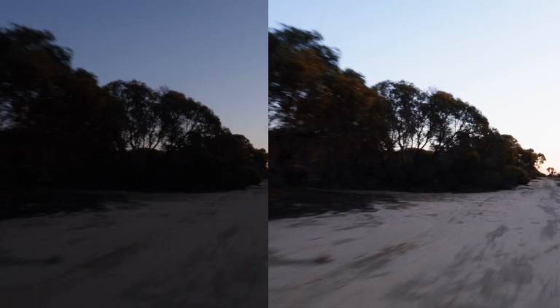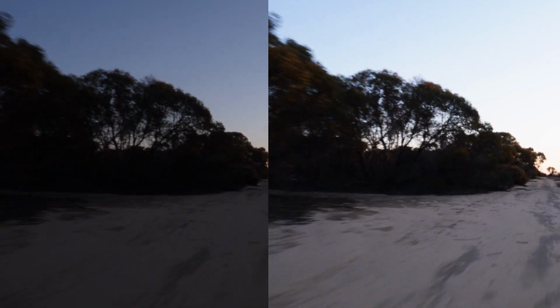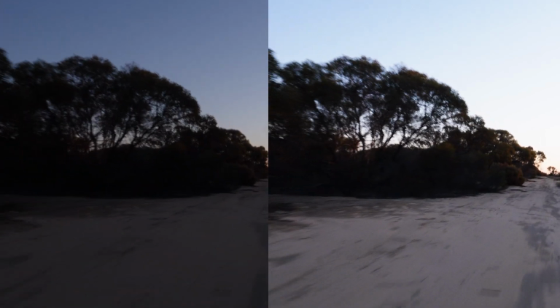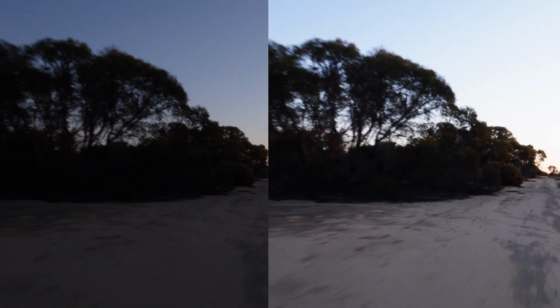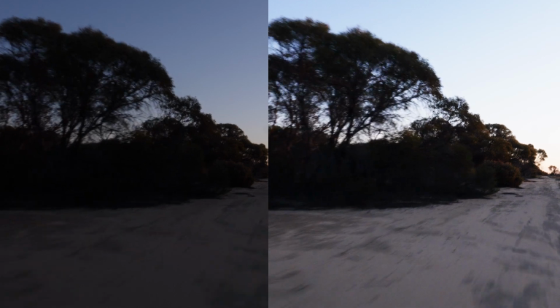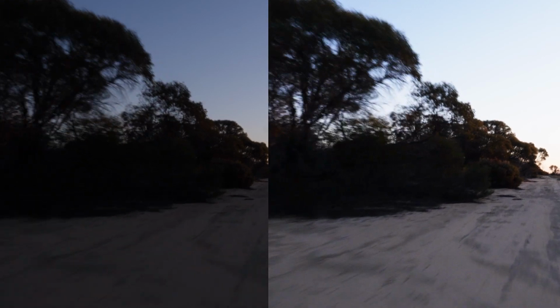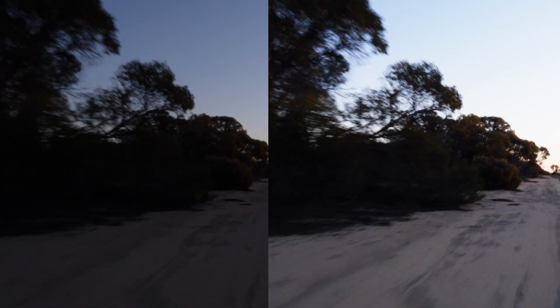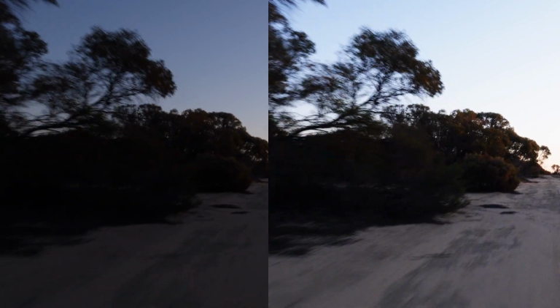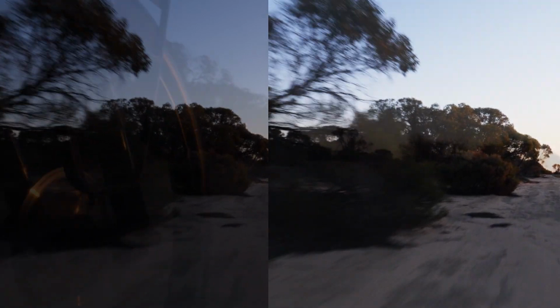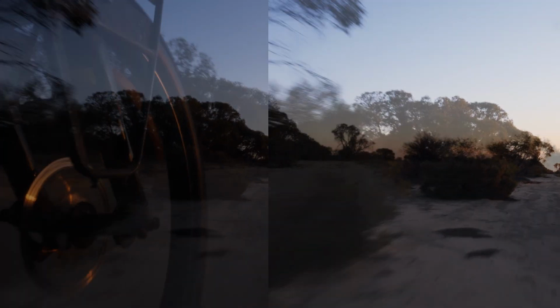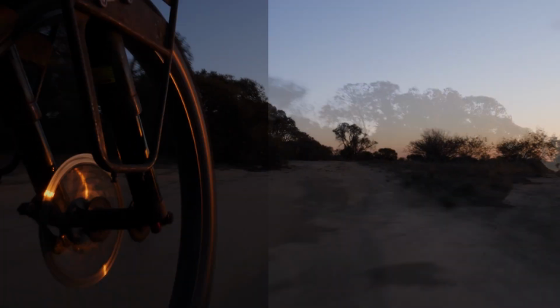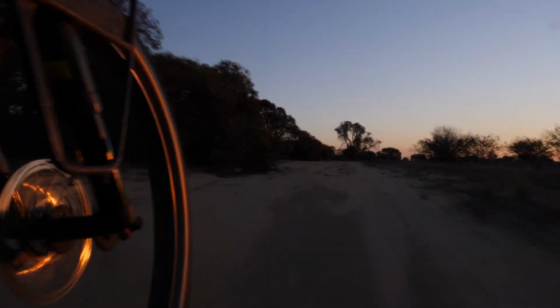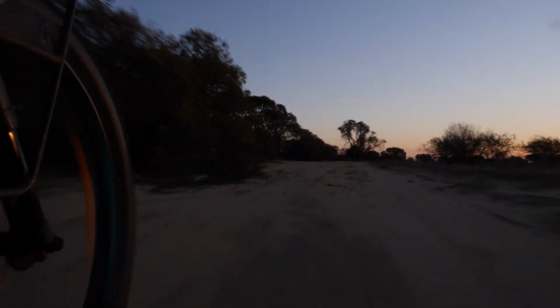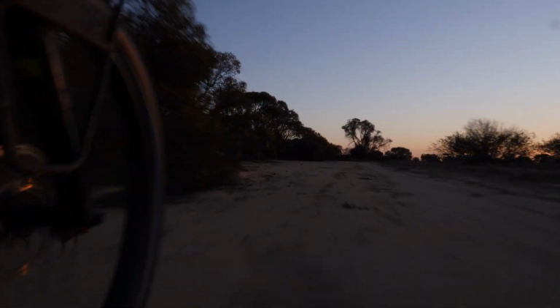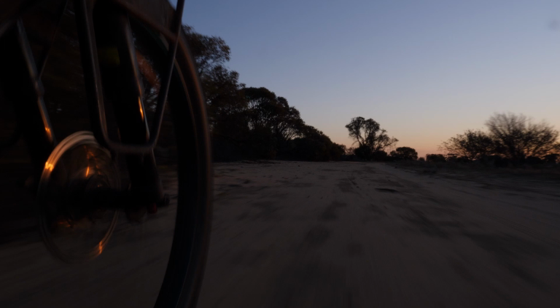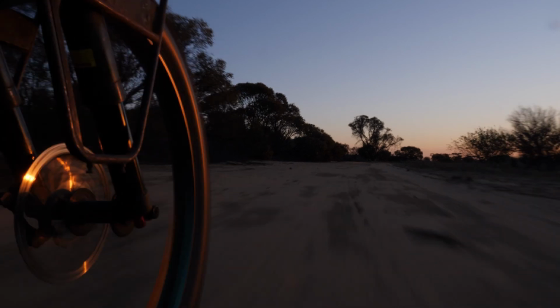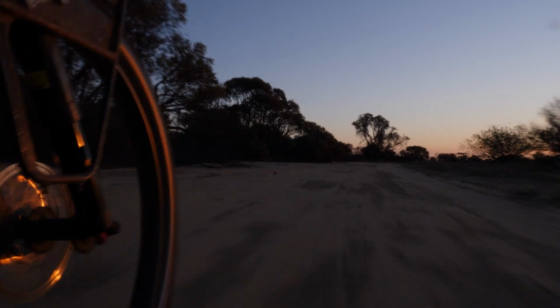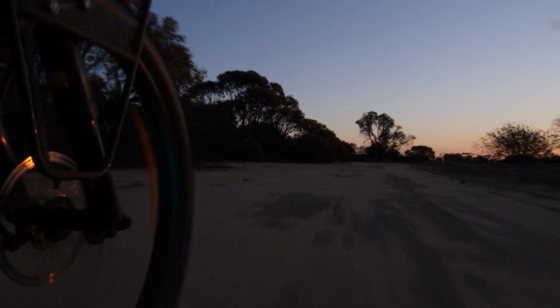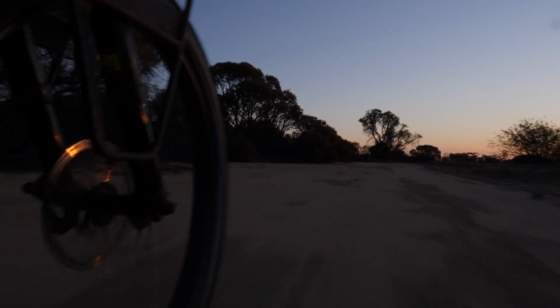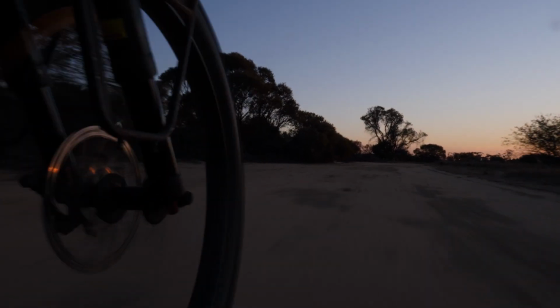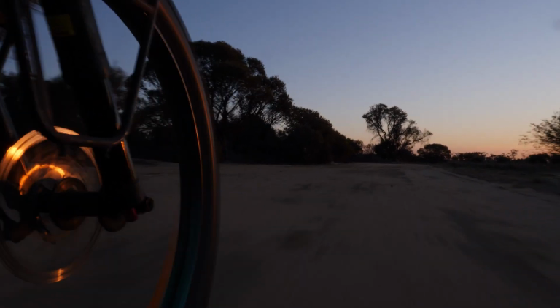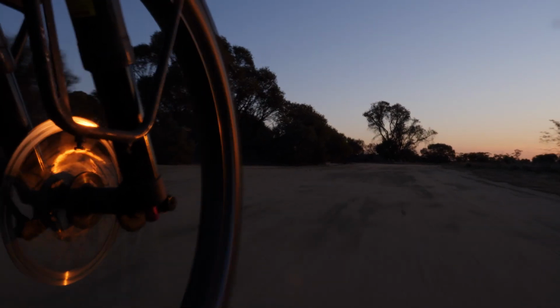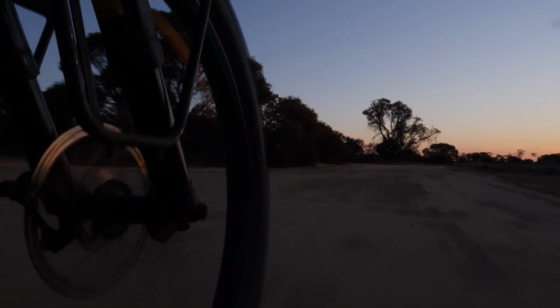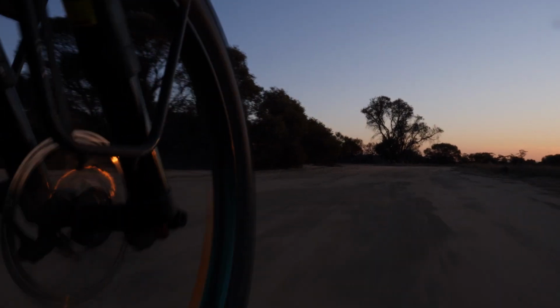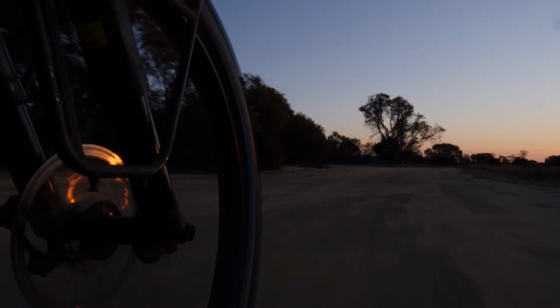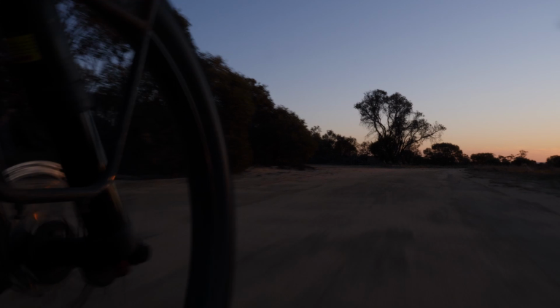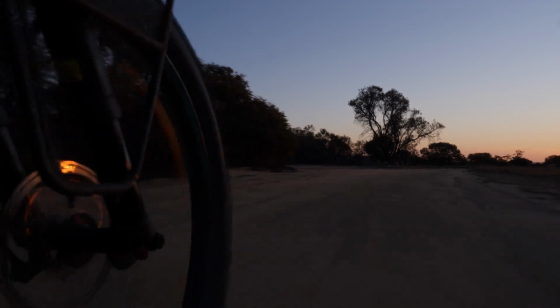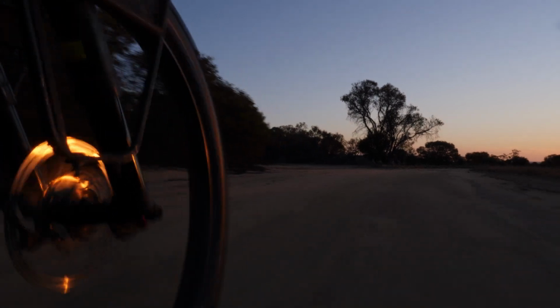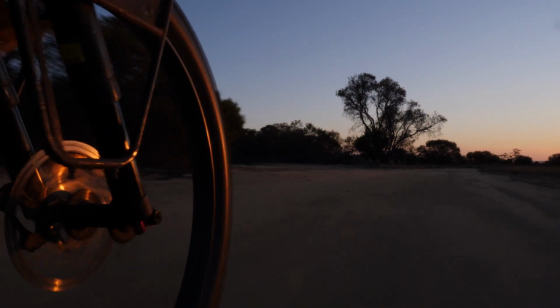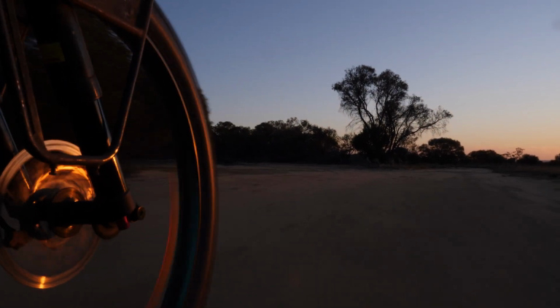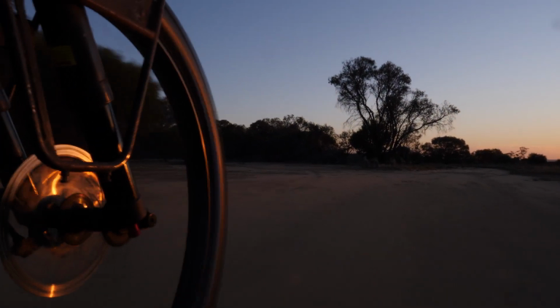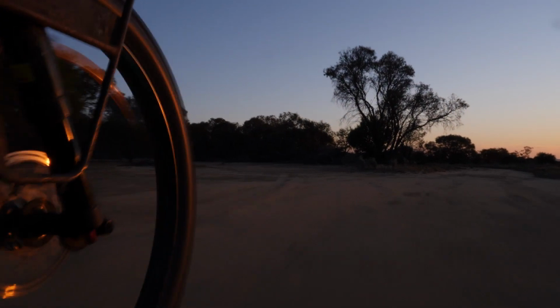I have the OIS turned on on the lens and the IBIS turned on in the camera. I'm really quite pleased with that. I just thought I'd put this little bit in here because it looks good with the sunset.